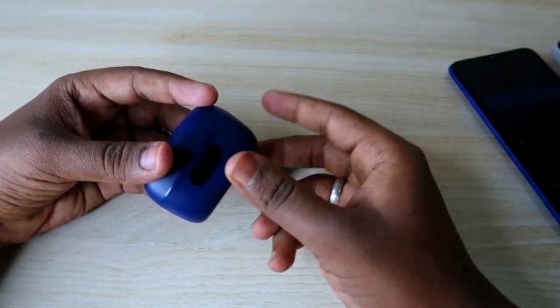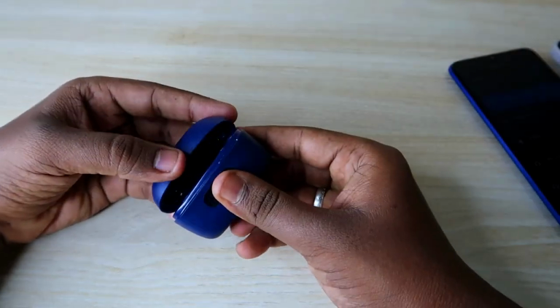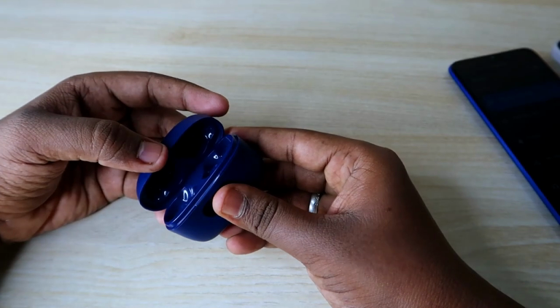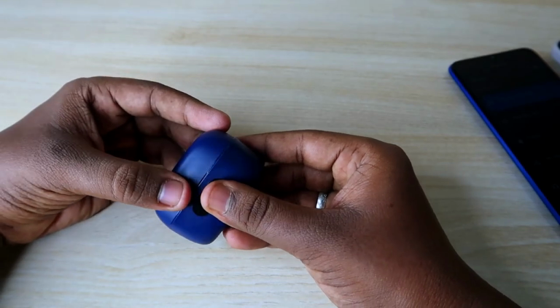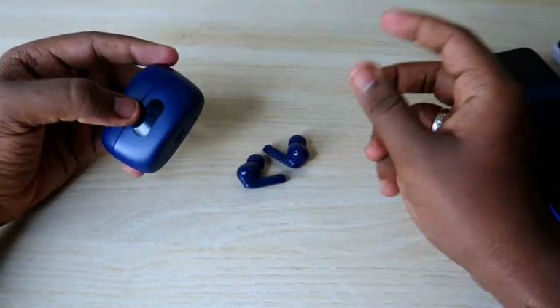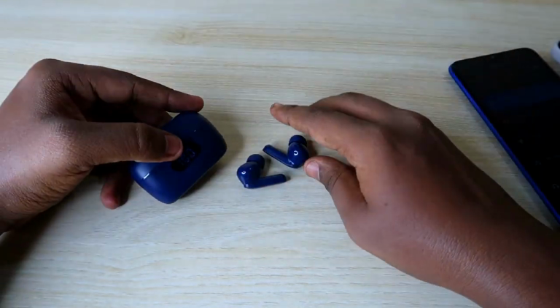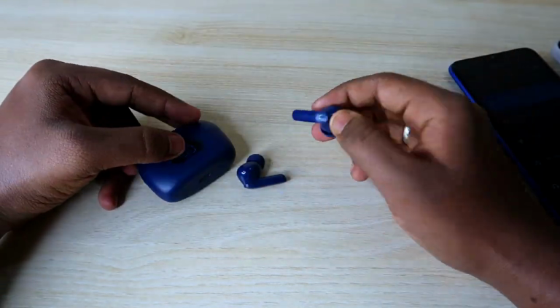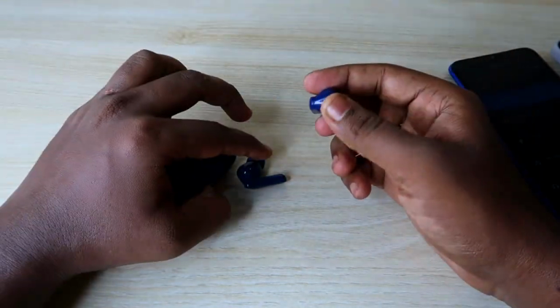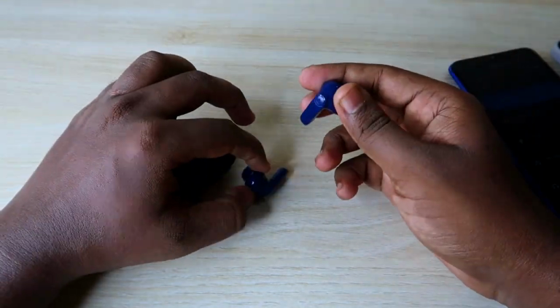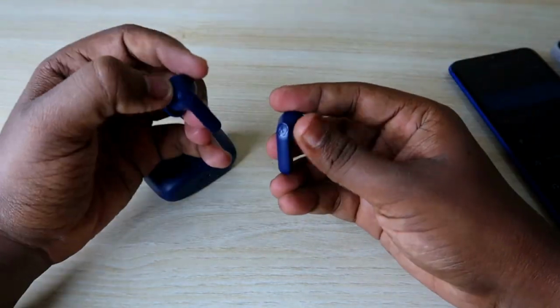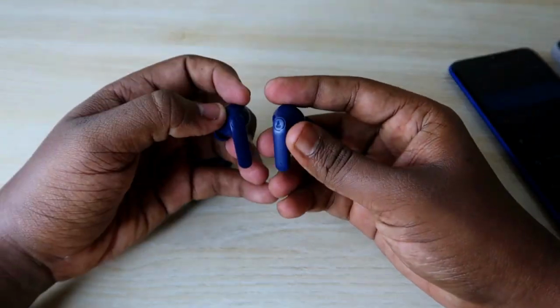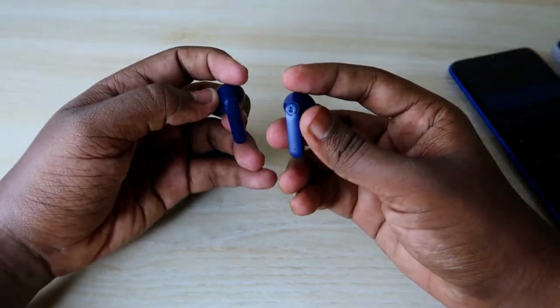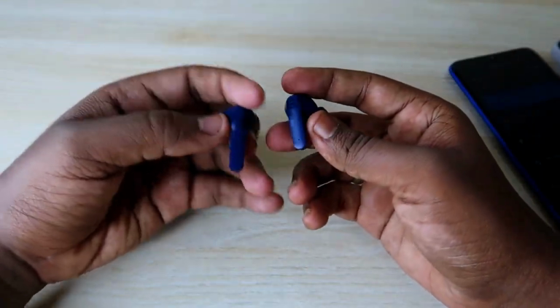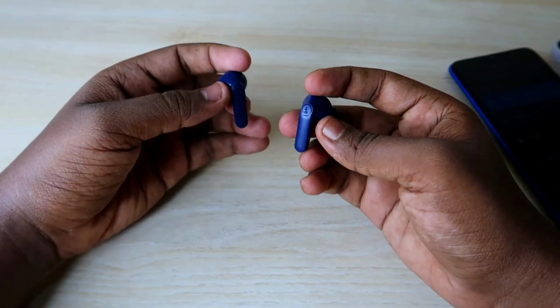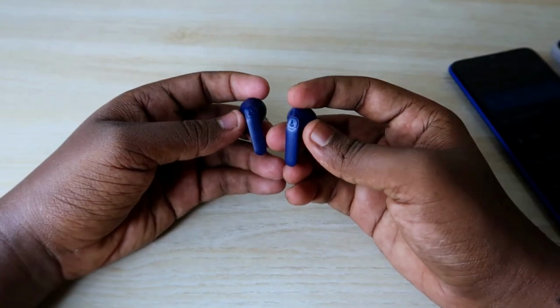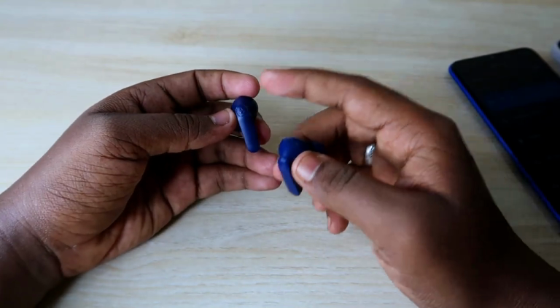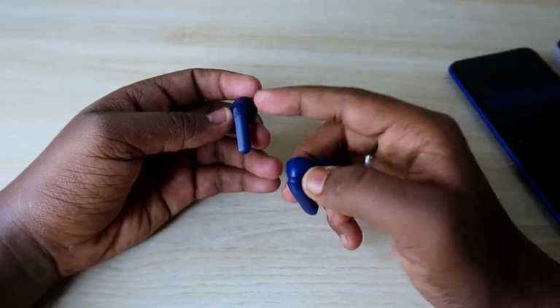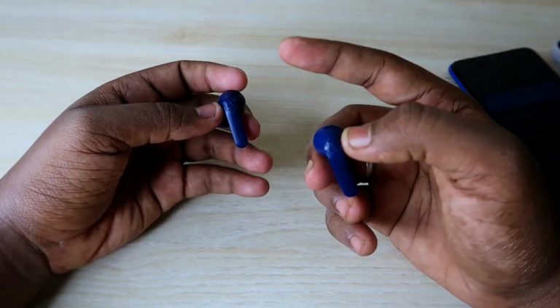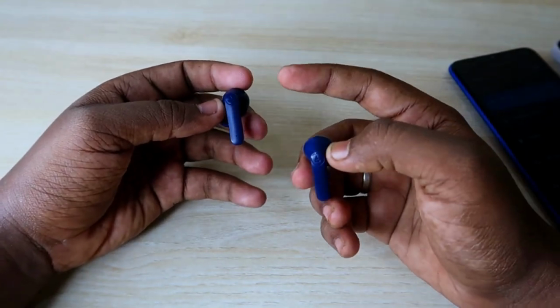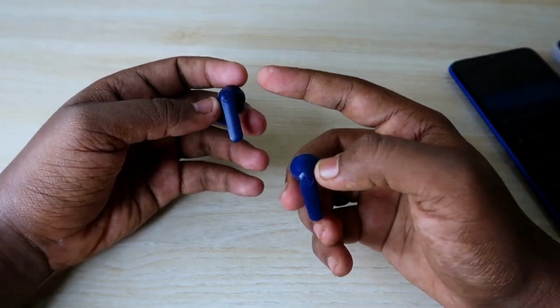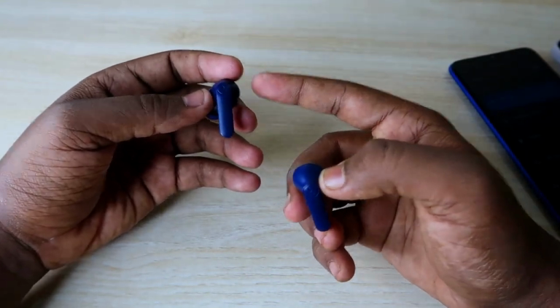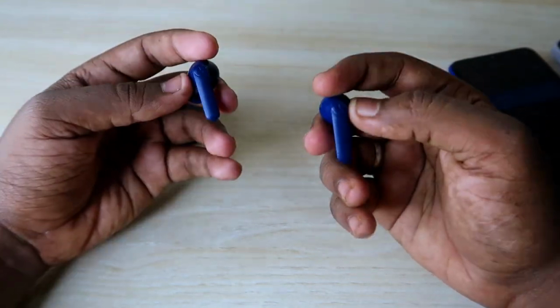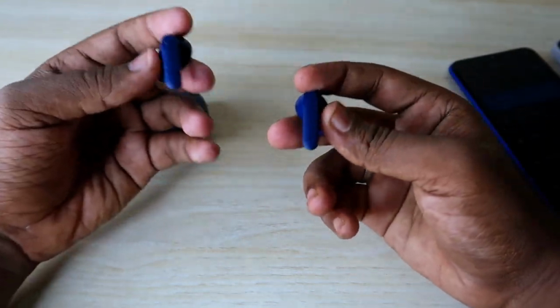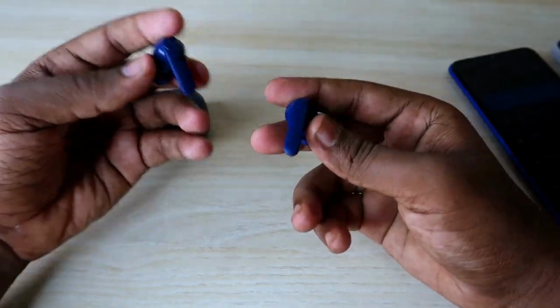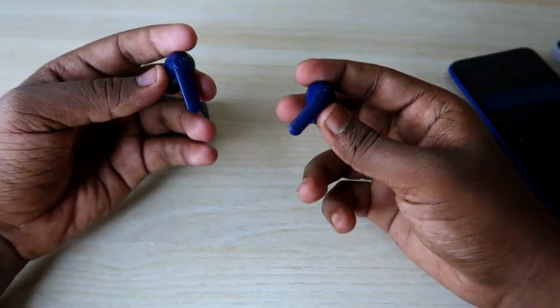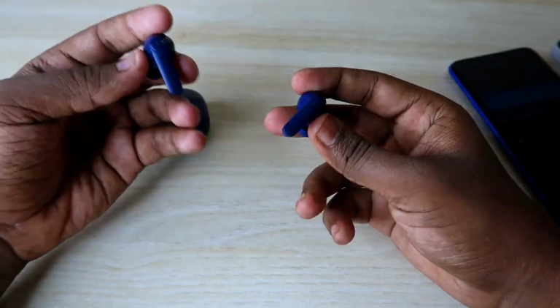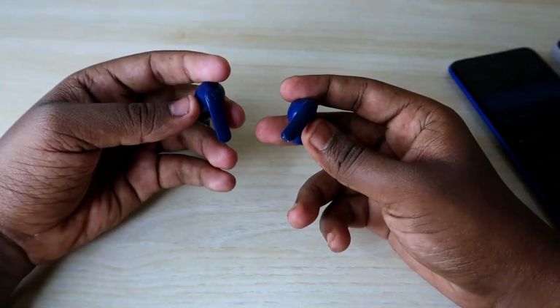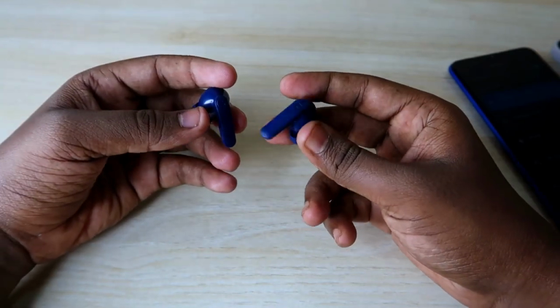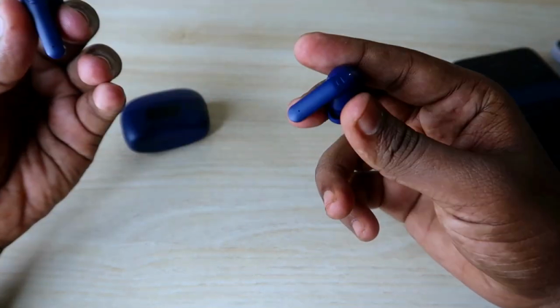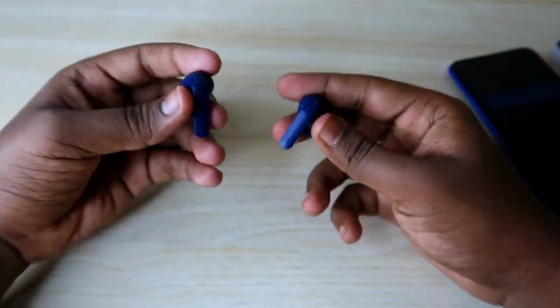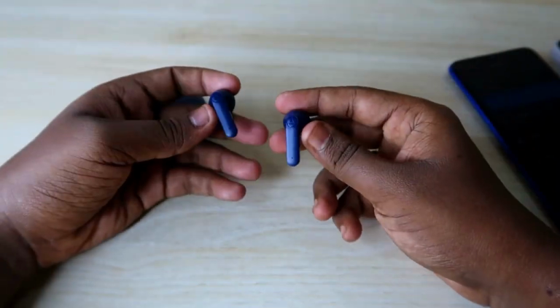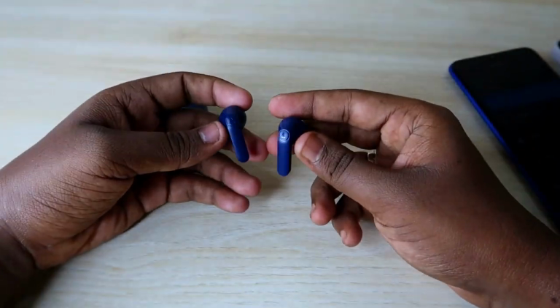Now in this video, if you are using these earbuds and facing an issue where you can't hear audio in both earbuds — or you are facing a situation where audio is only hearable in one single earbud — then in this video I will show you how to solve that issue using the reset process.